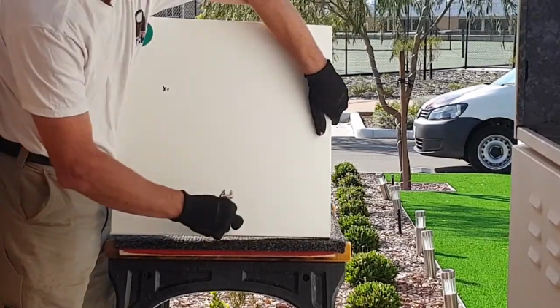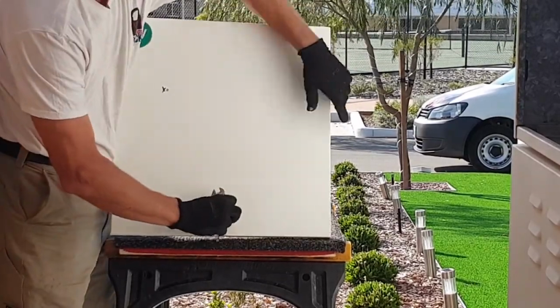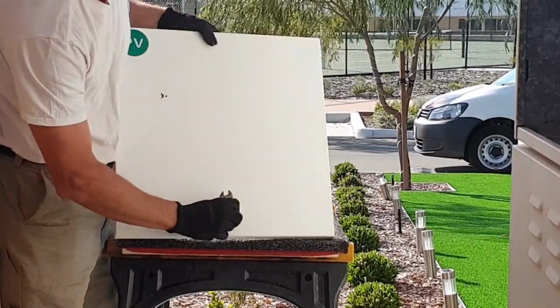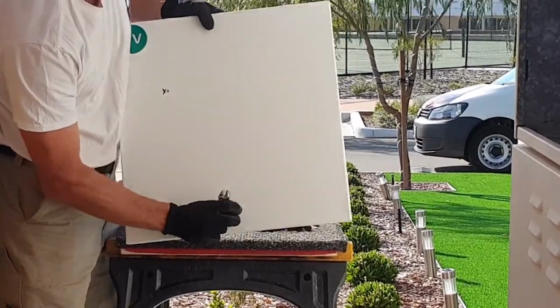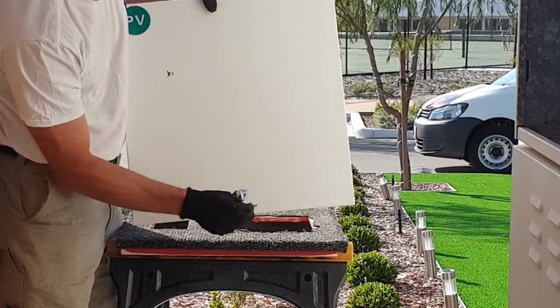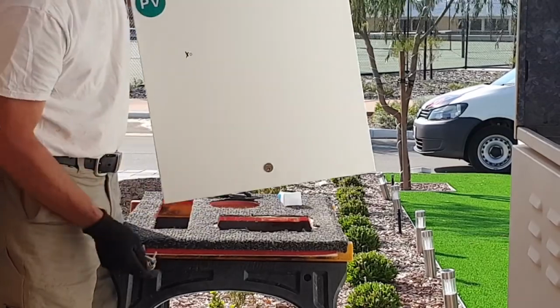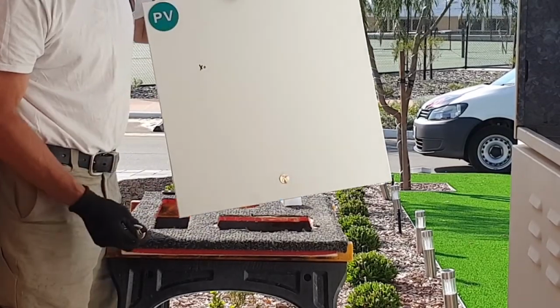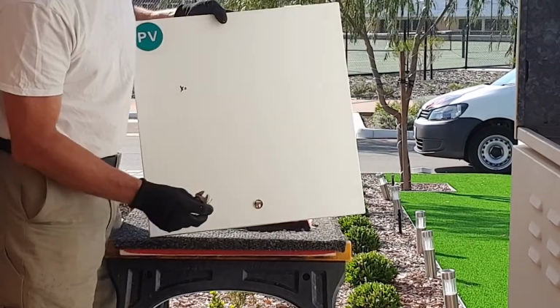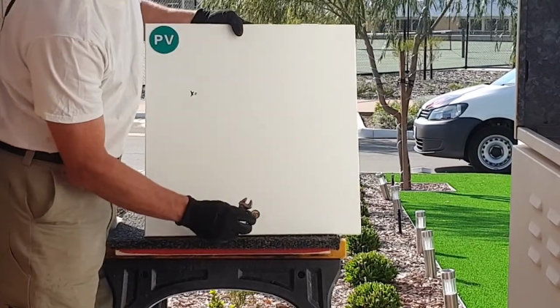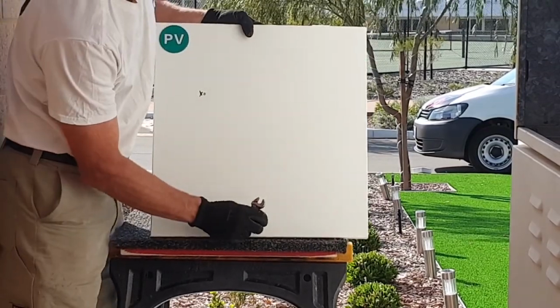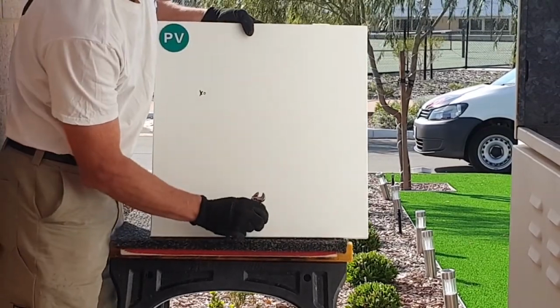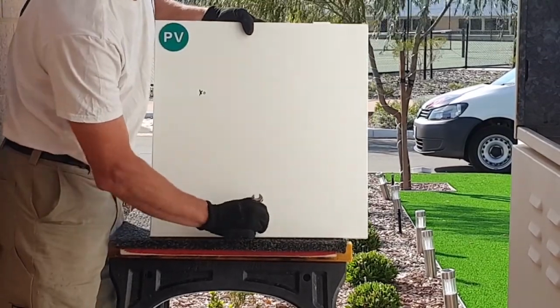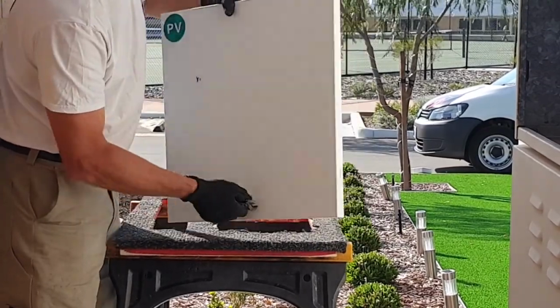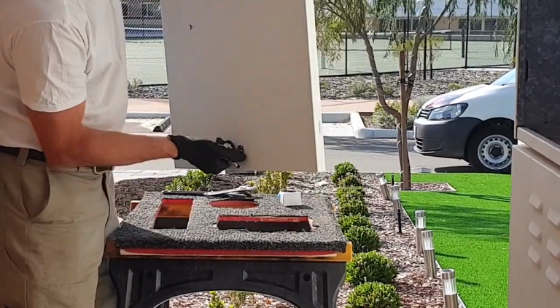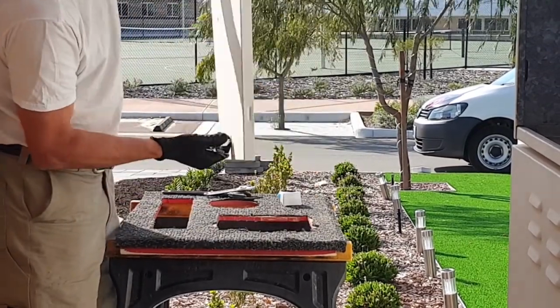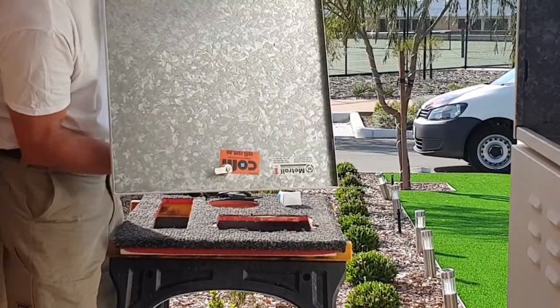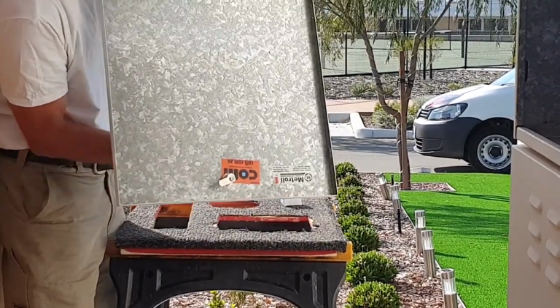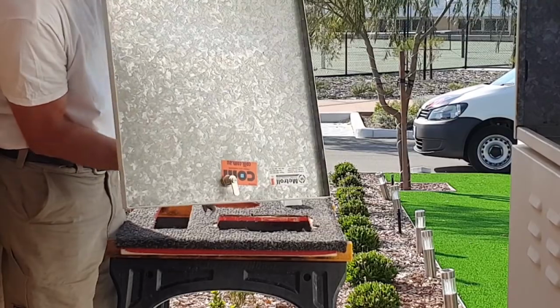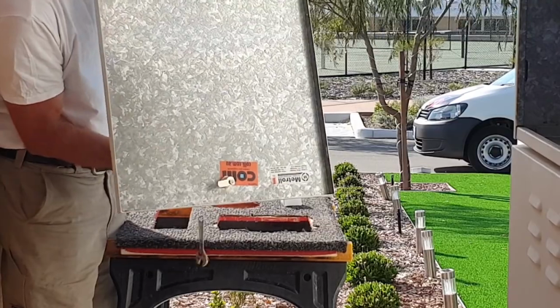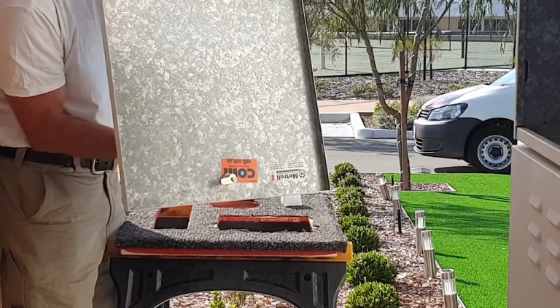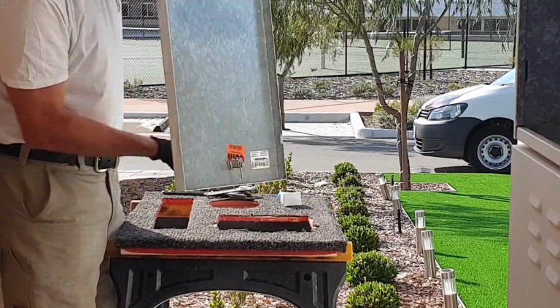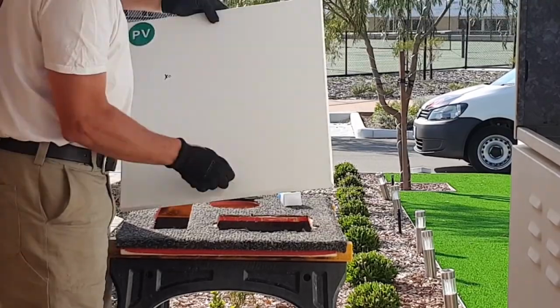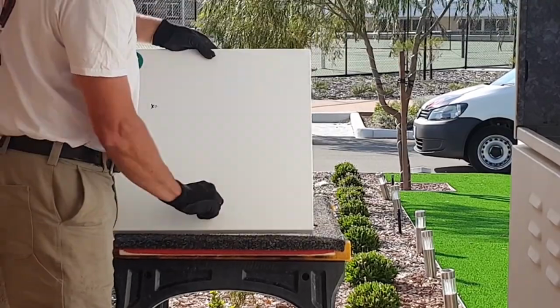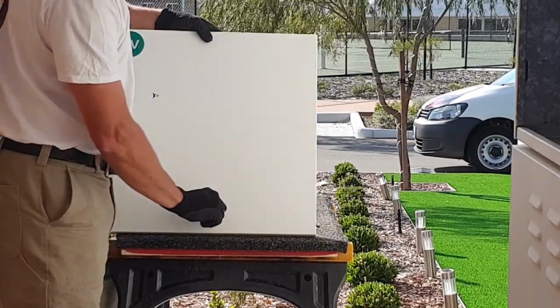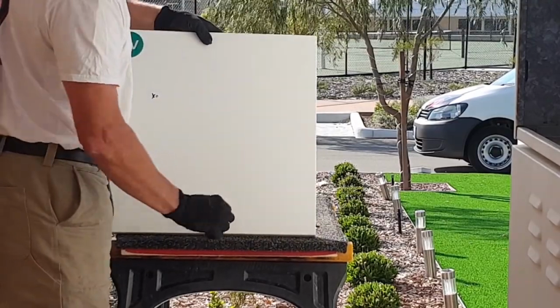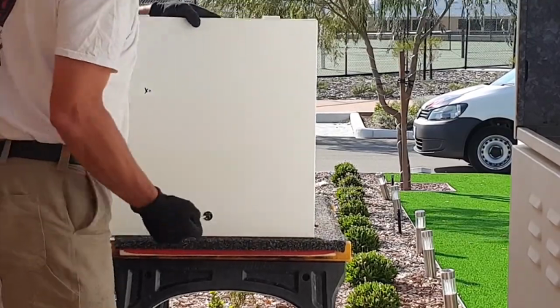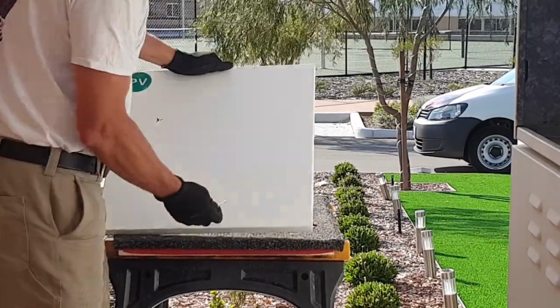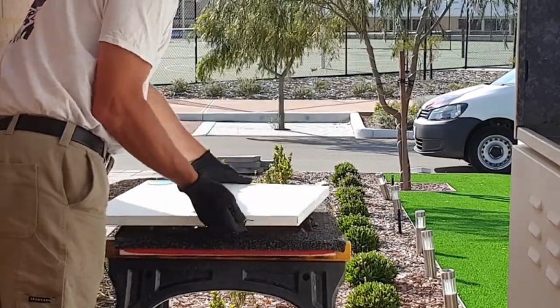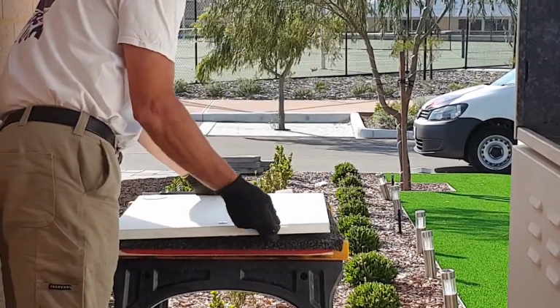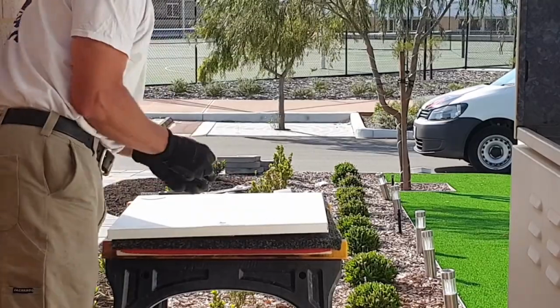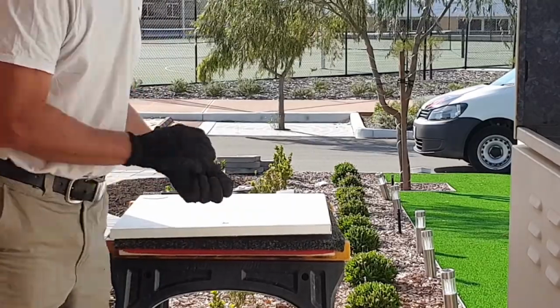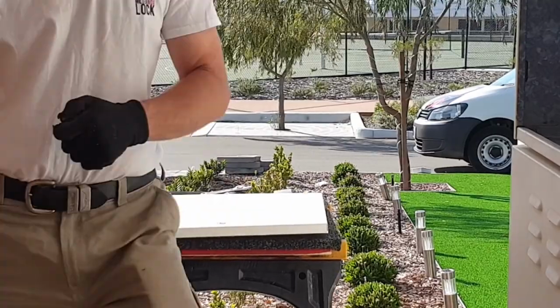So that's our Western Australian Services Lock now fully installed on the door of our meter box. And now she locks it up. That's the next part of the installation.